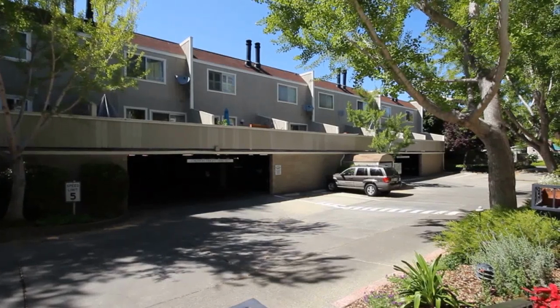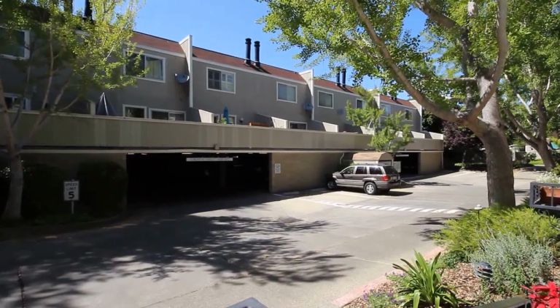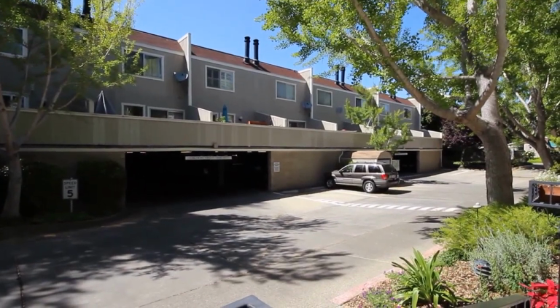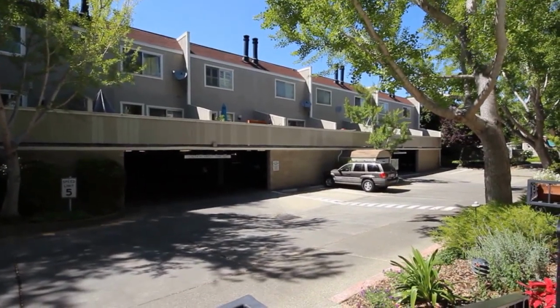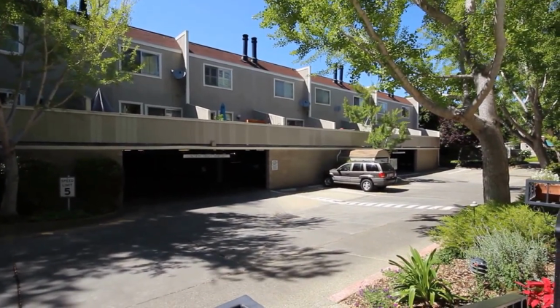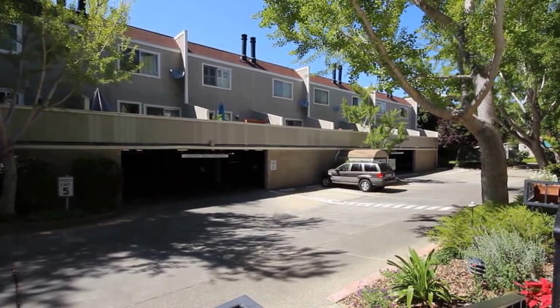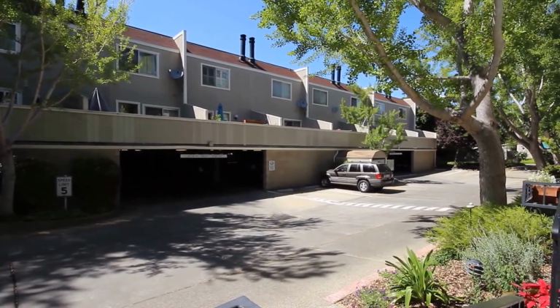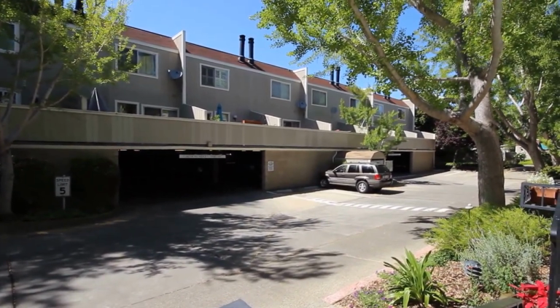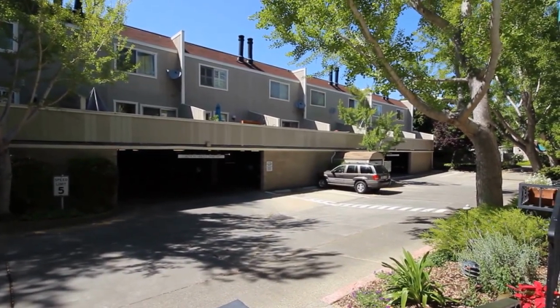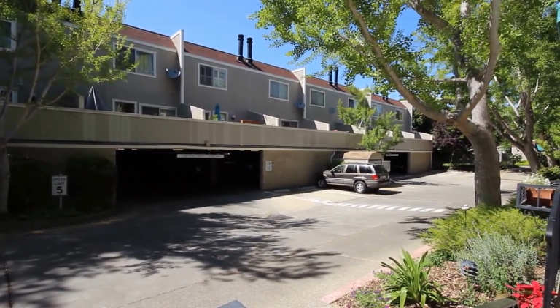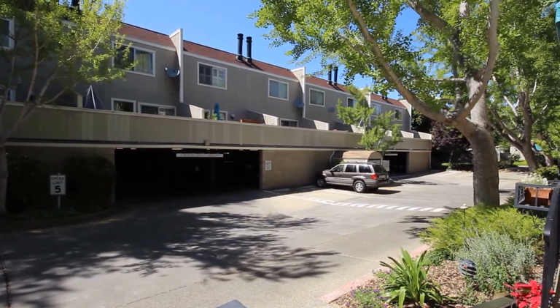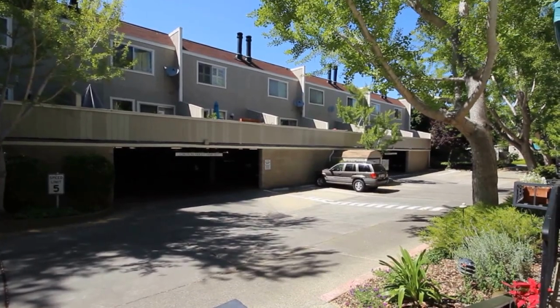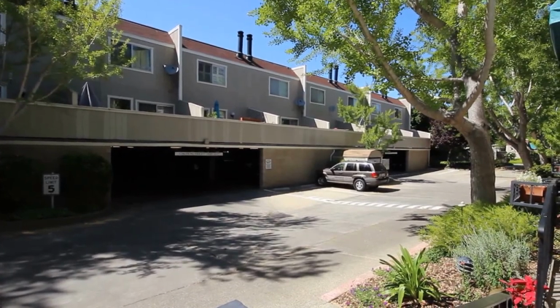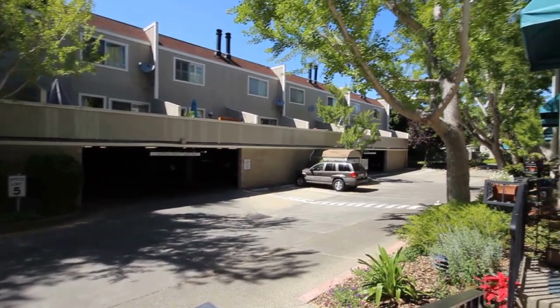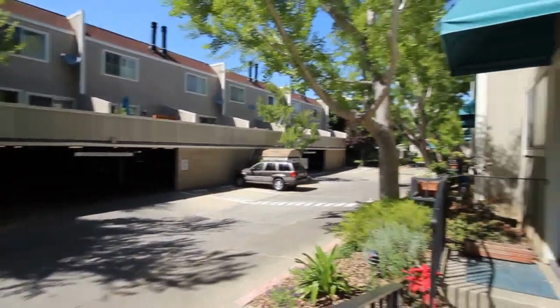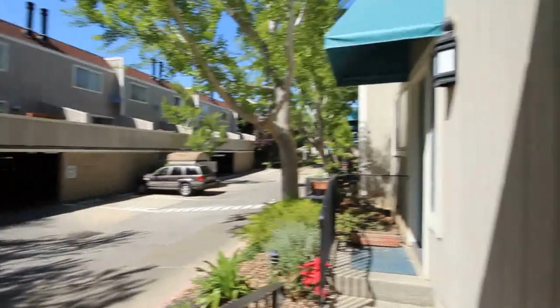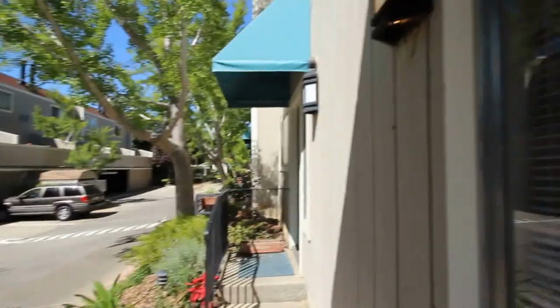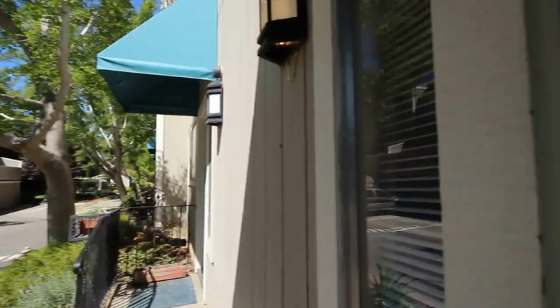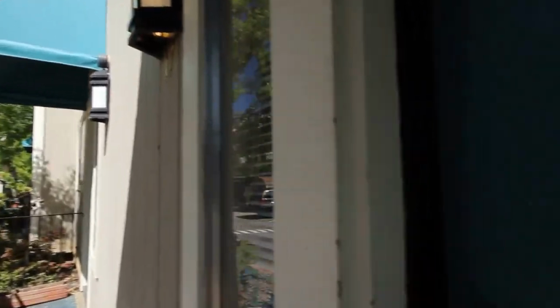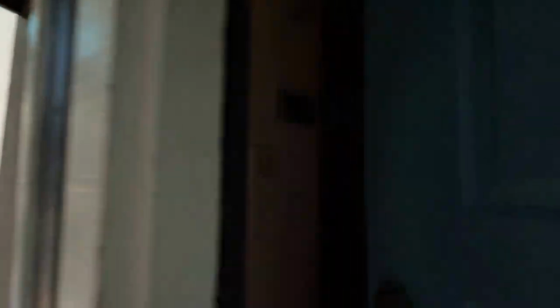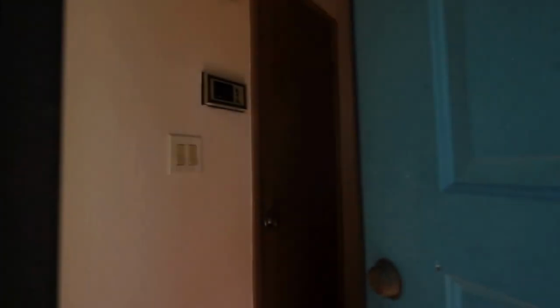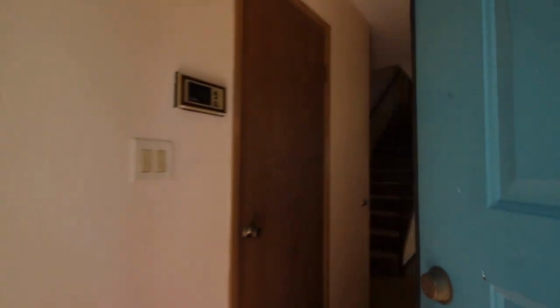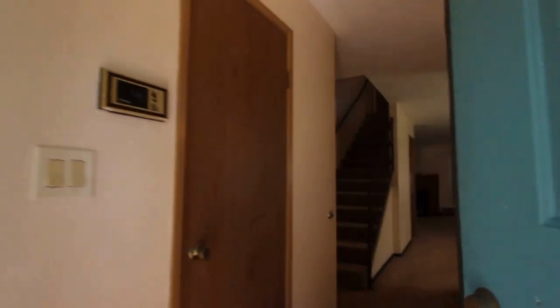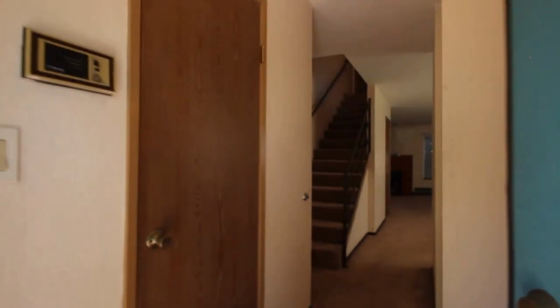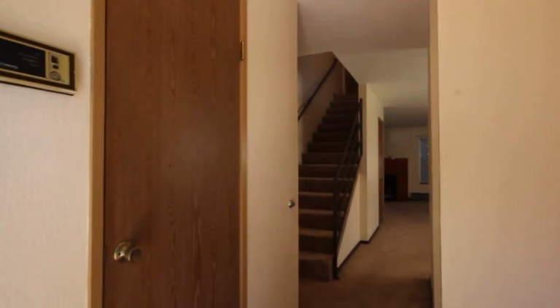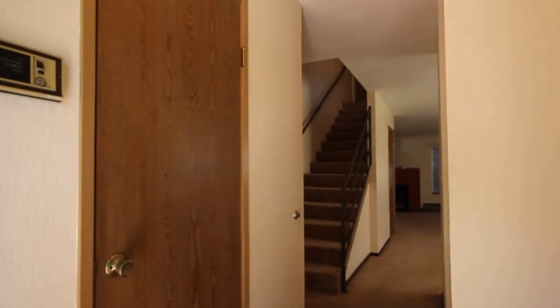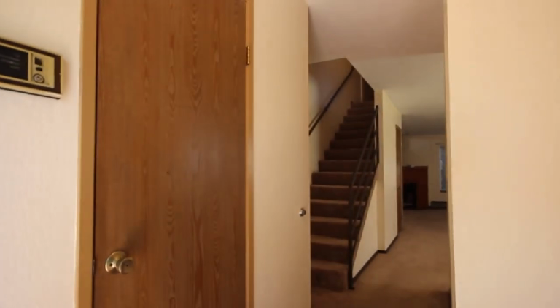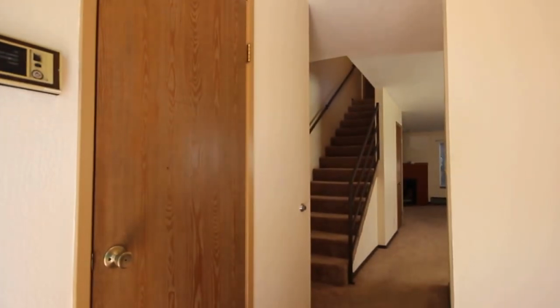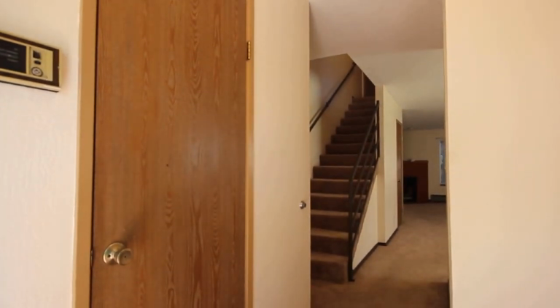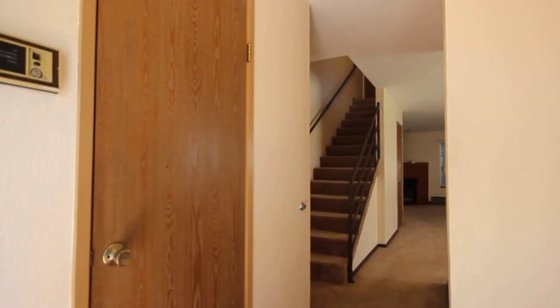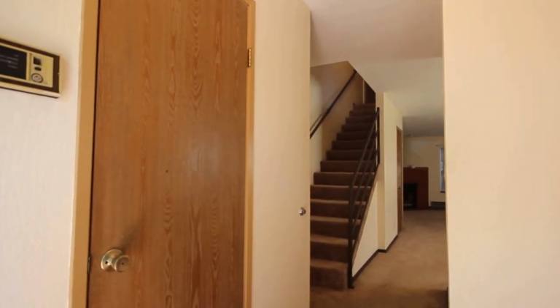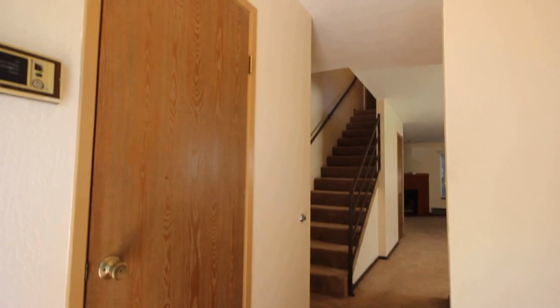Five Star Property Management video tour of the property located at 165 East O'Keefe Street in Menlo Park, California, unit number 17. What we have here is a two bedroom, one and a half bath townhome, two stories.